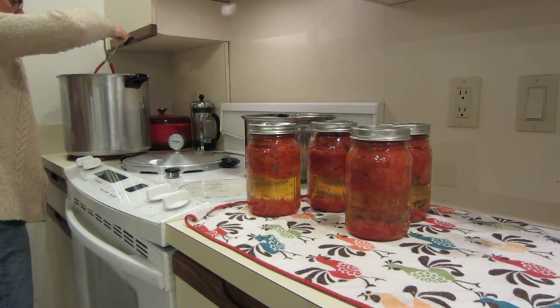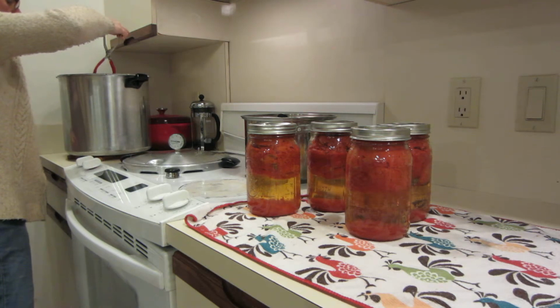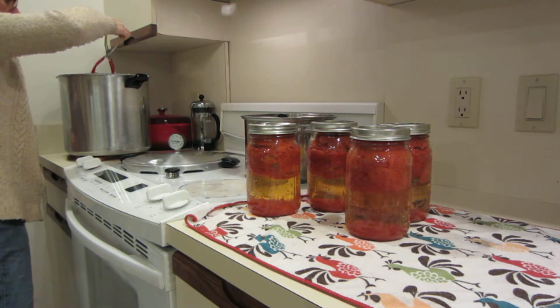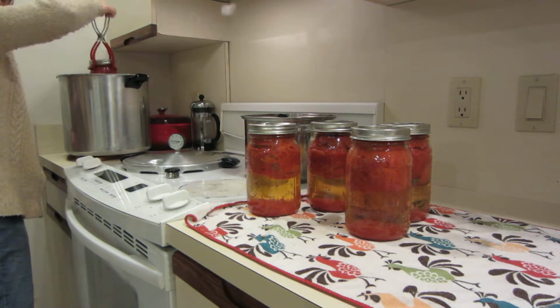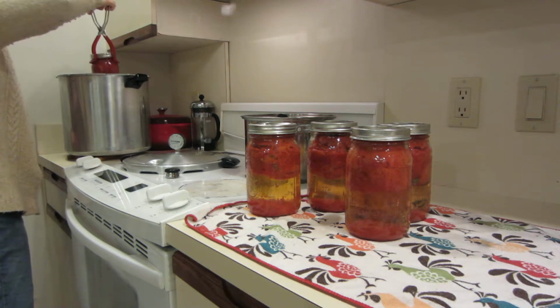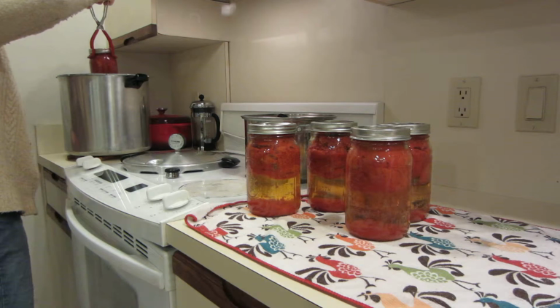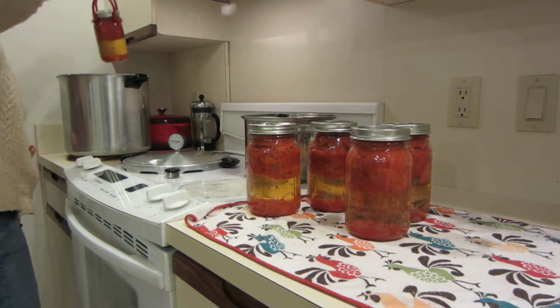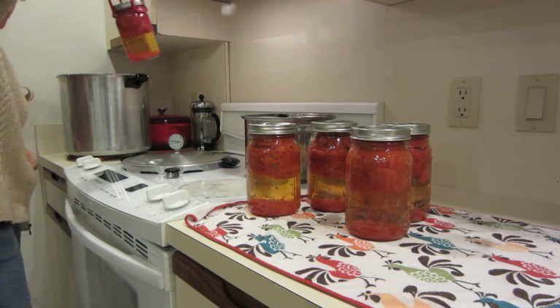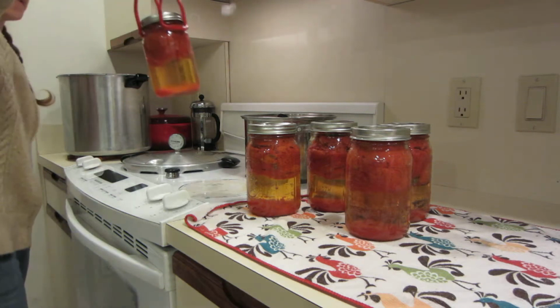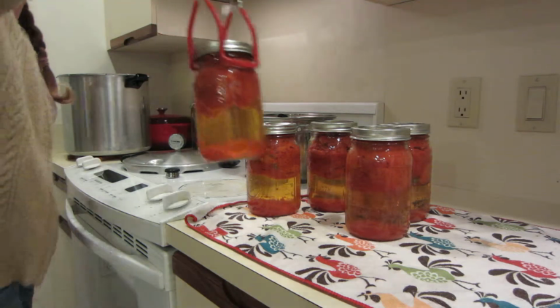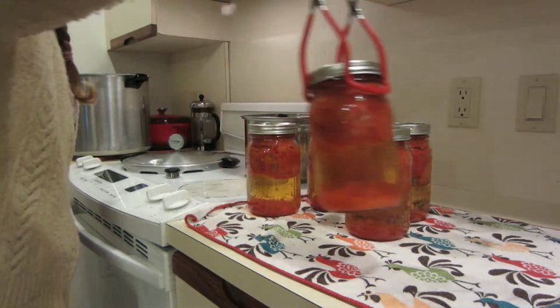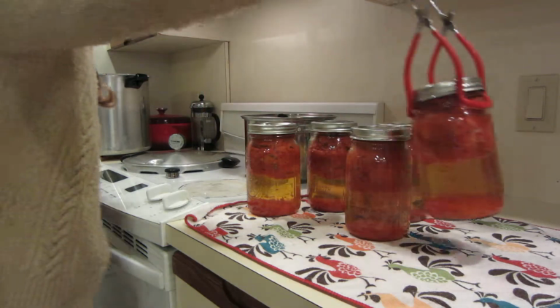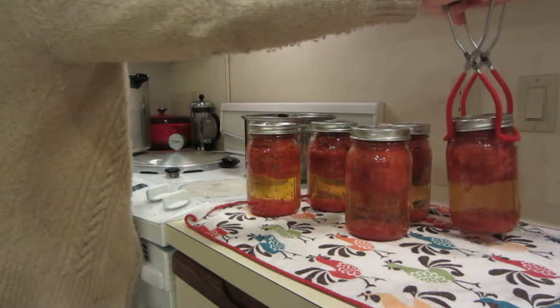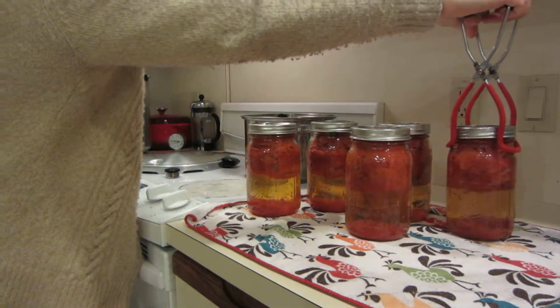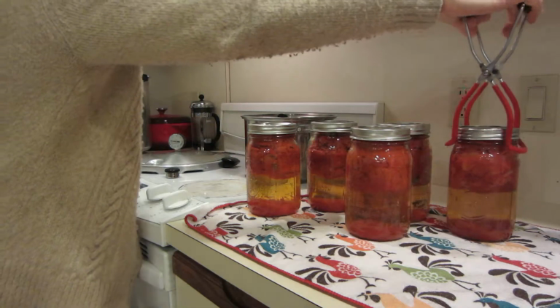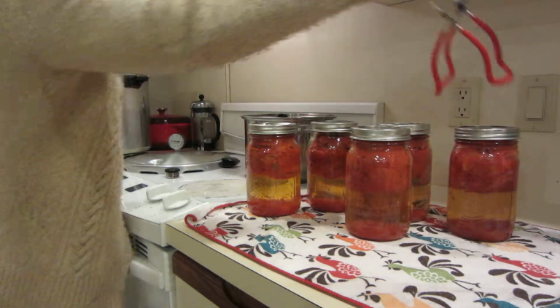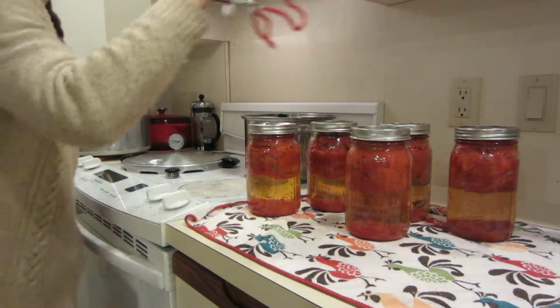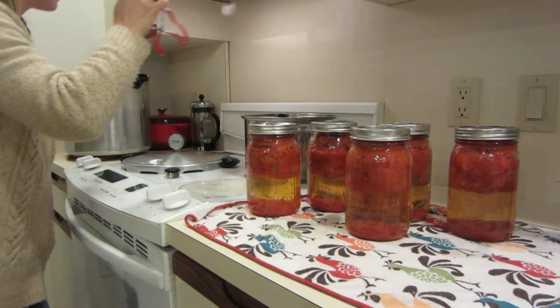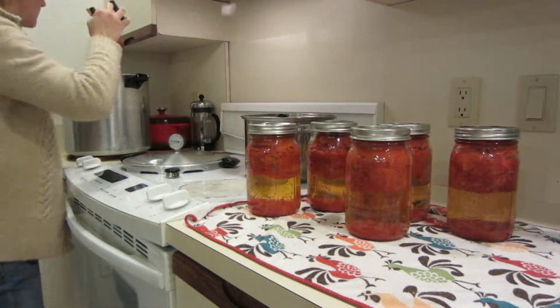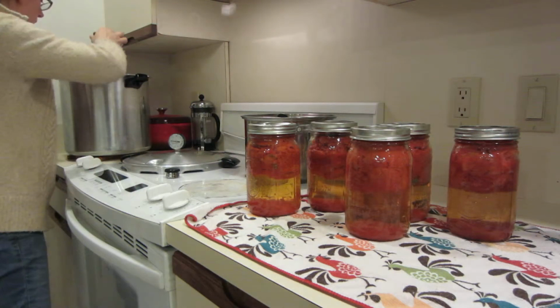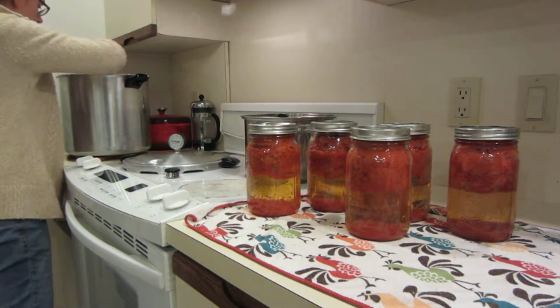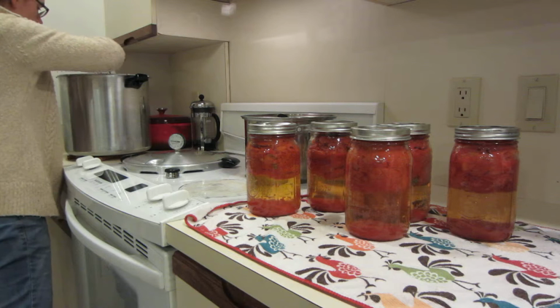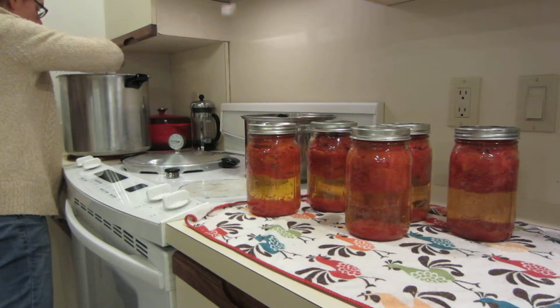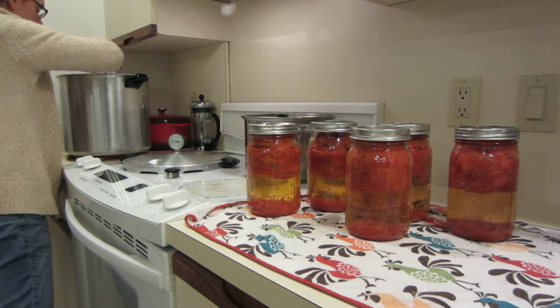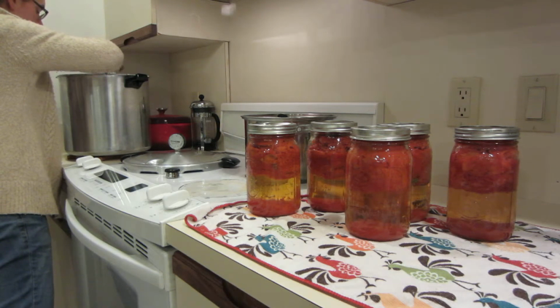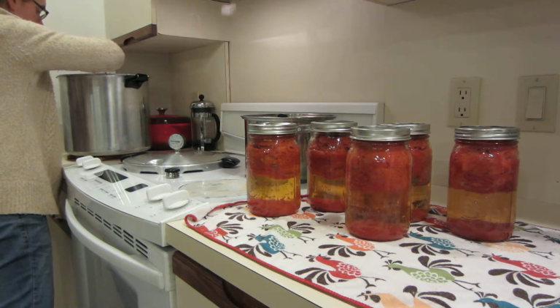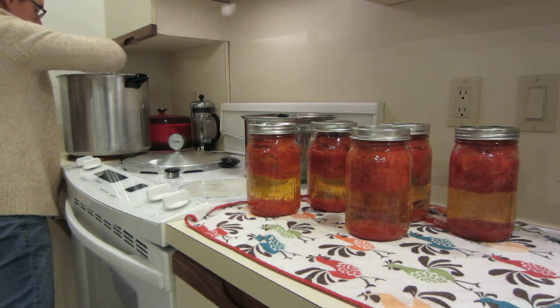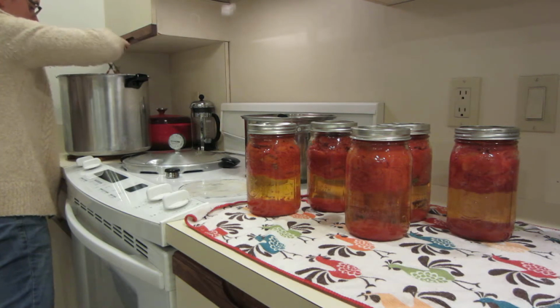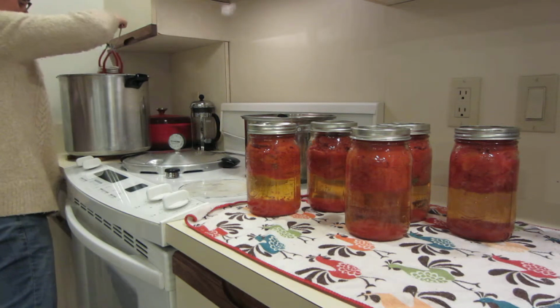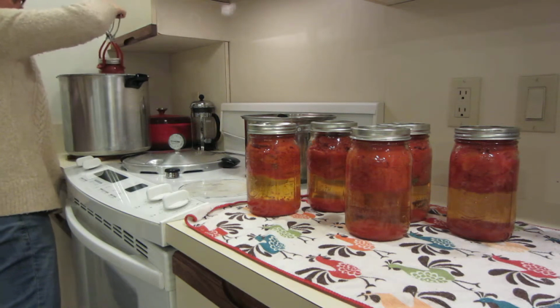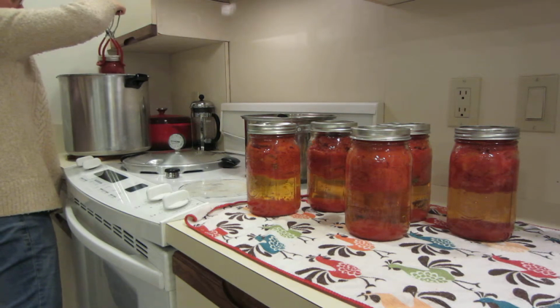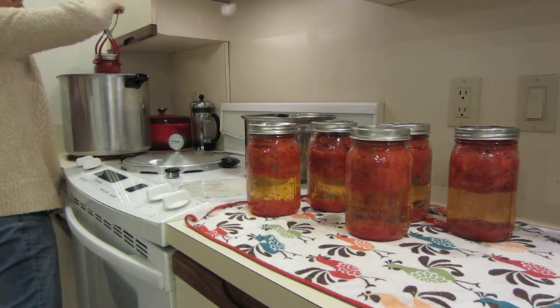Once I've done that, I can actually show you one that I canned a couple of months ago. It looks really good.